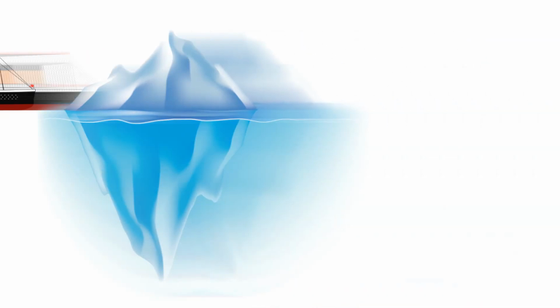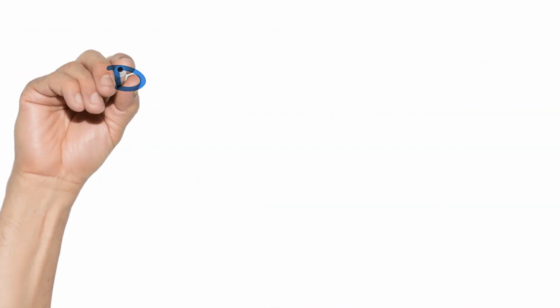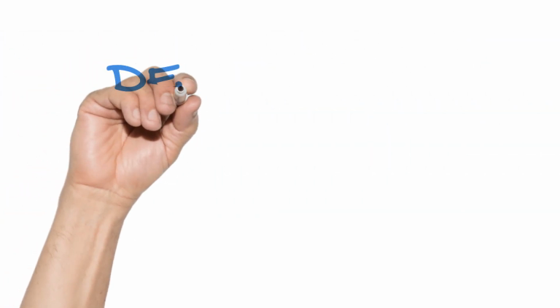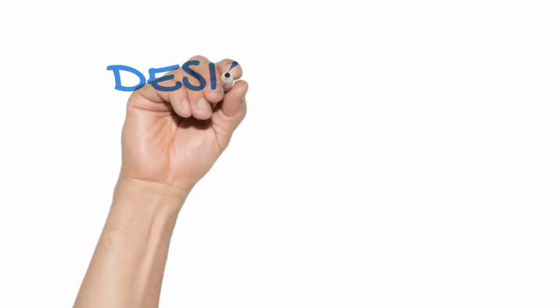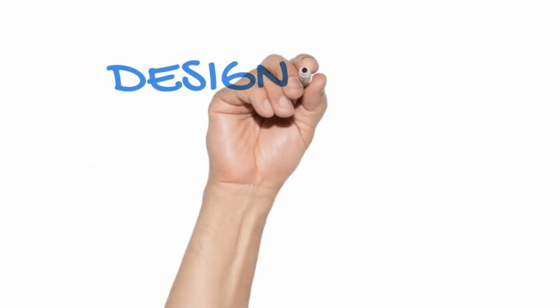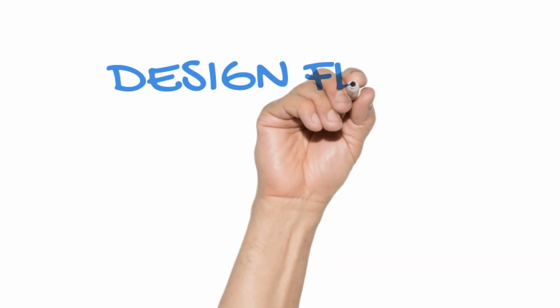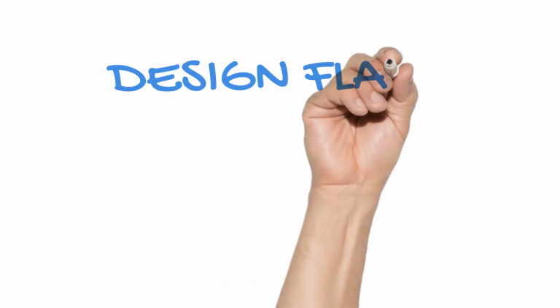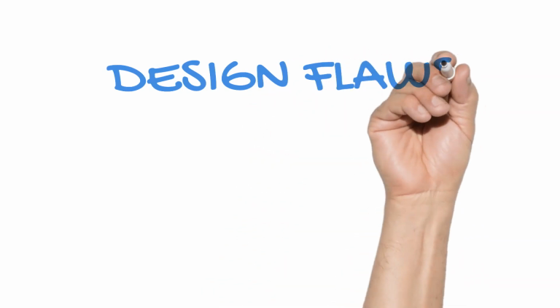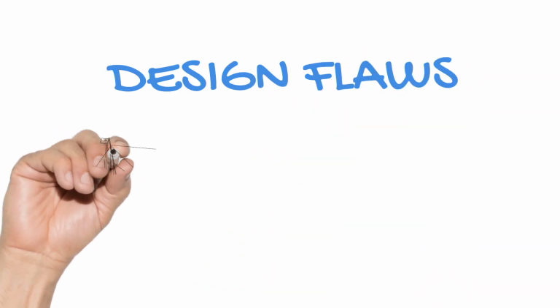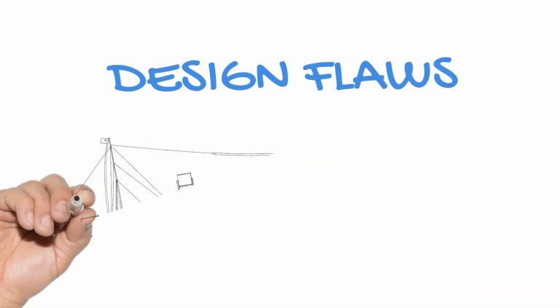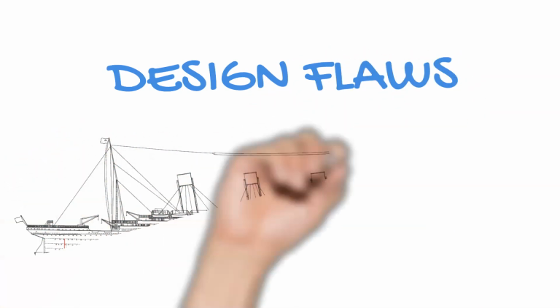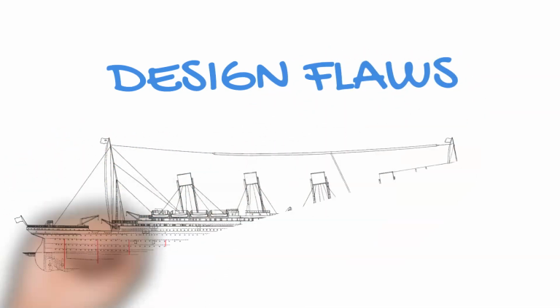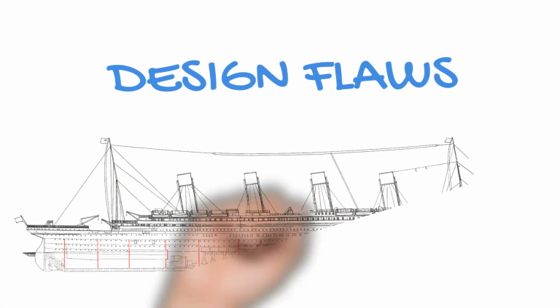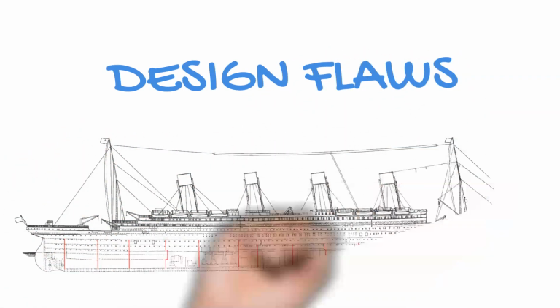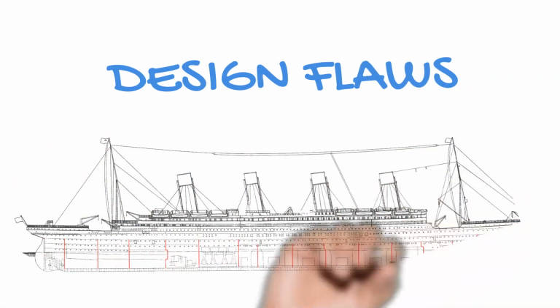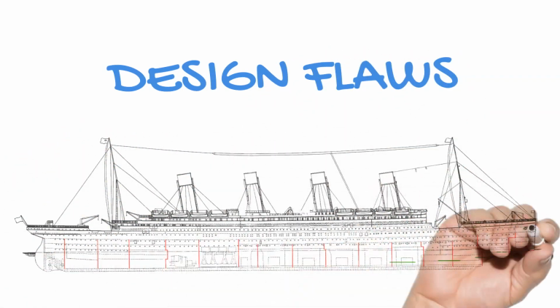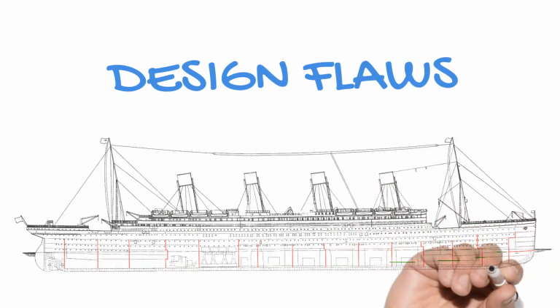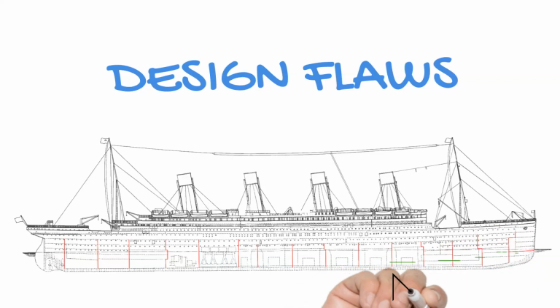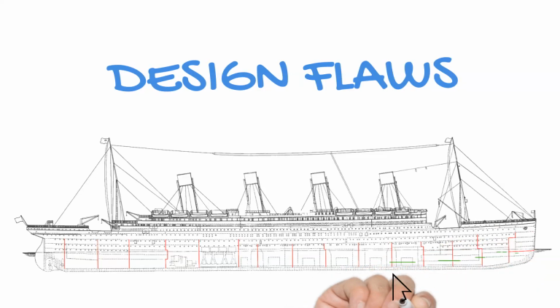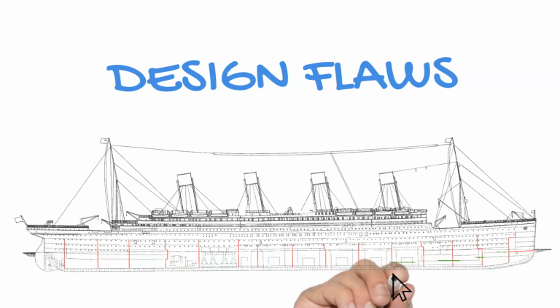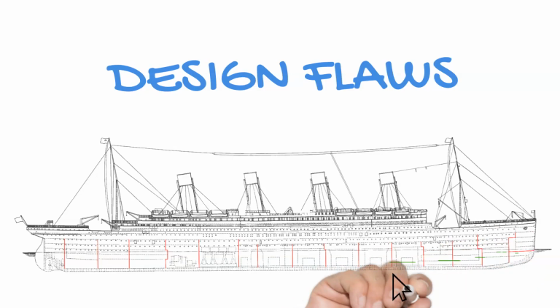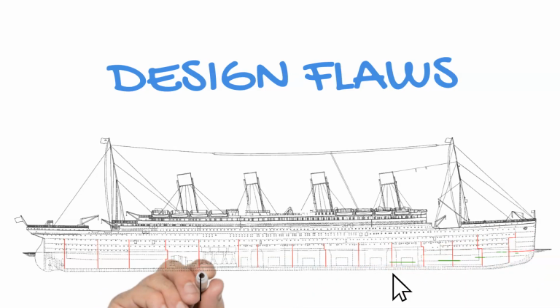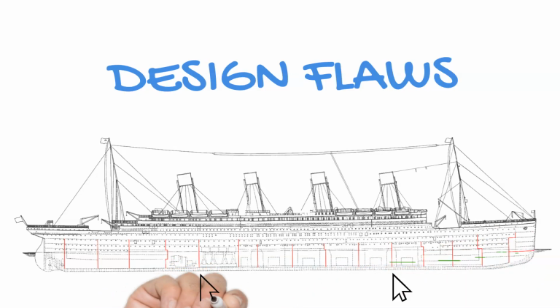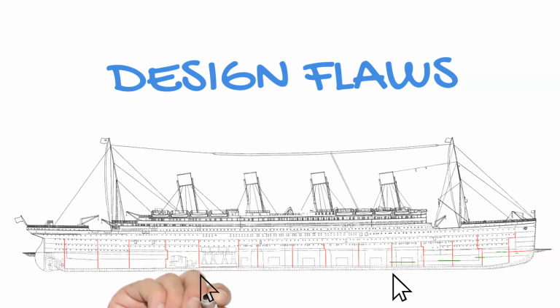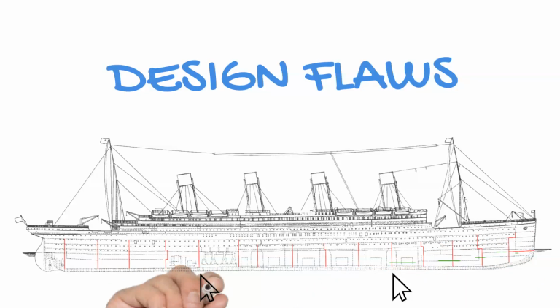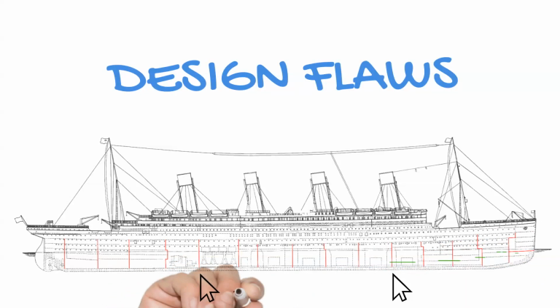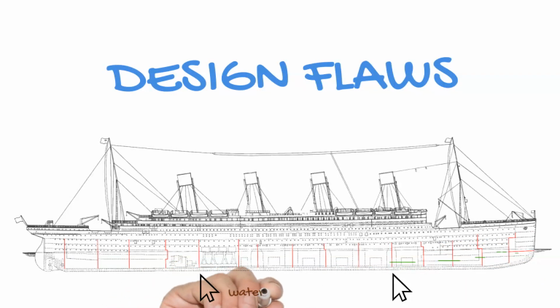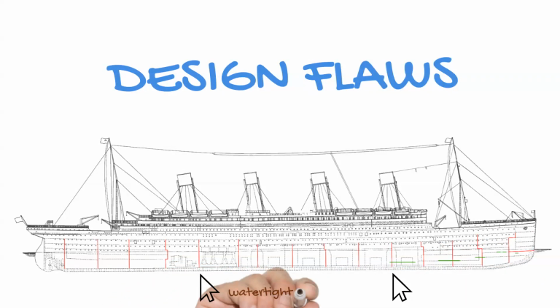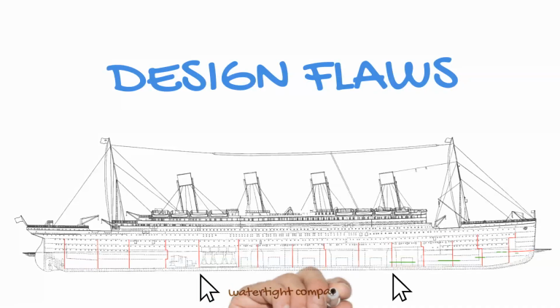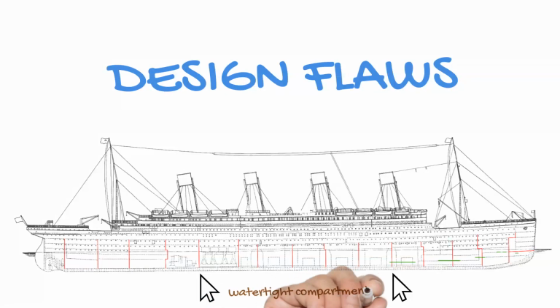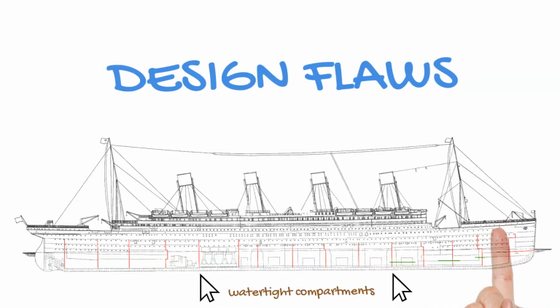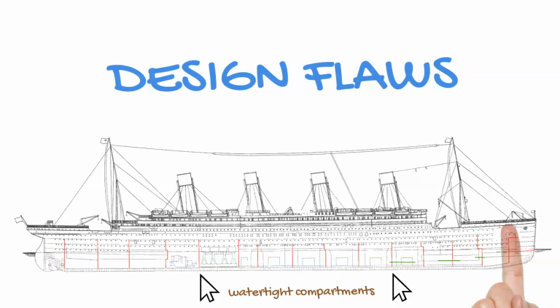The Titanic had a double hull and 16 watertight compartments, which were intended to keep the ship afloat in the event of a collision. However, the watertight compartments did not extend high enough to prevent water from flowing from one compartment to the next.